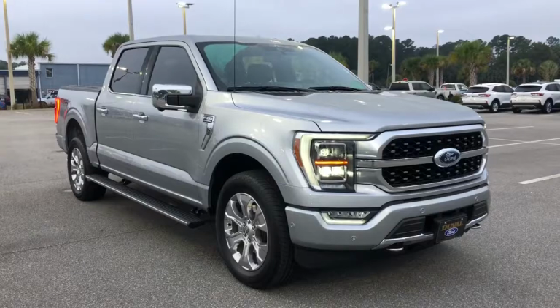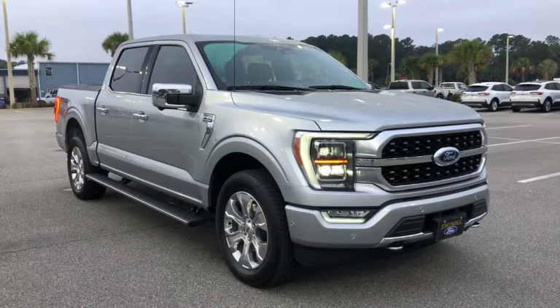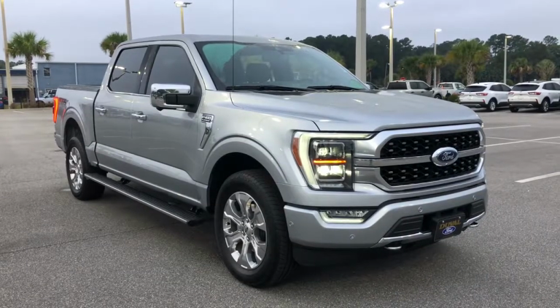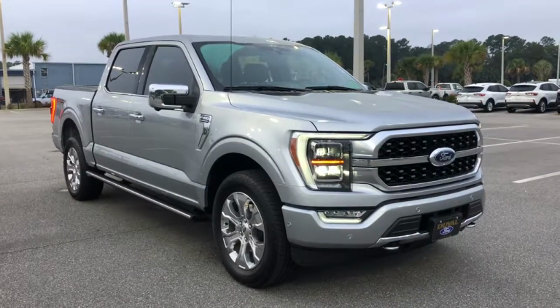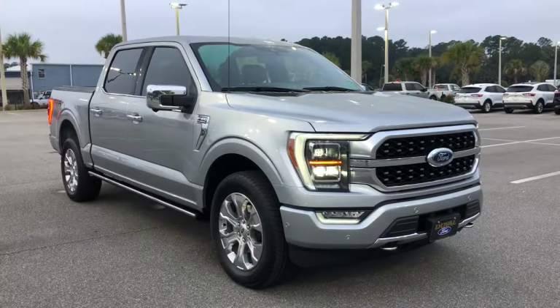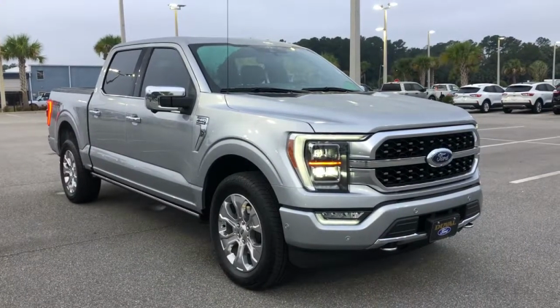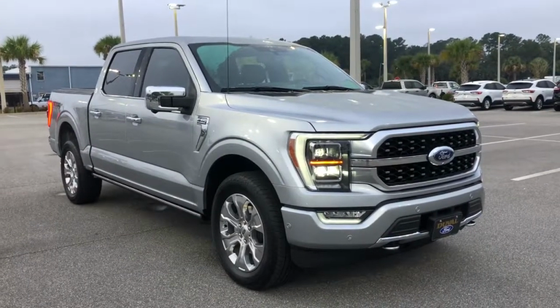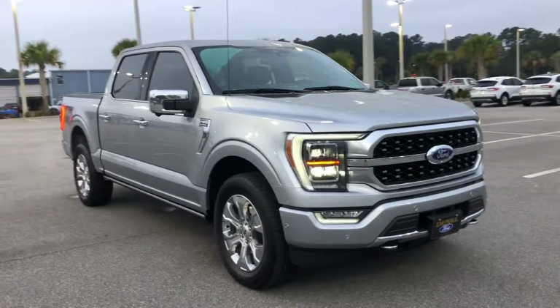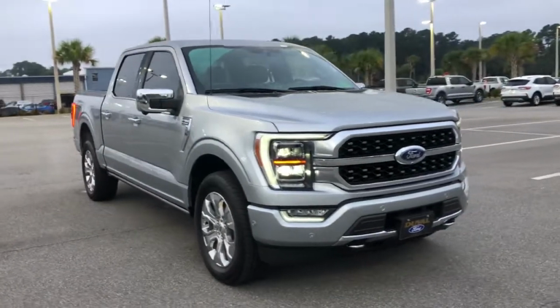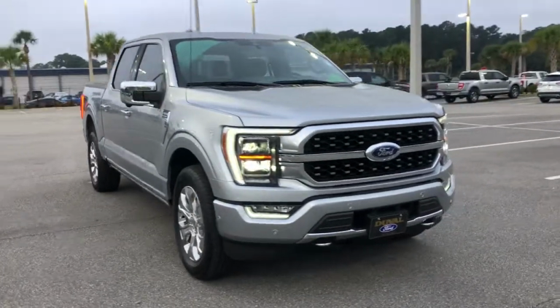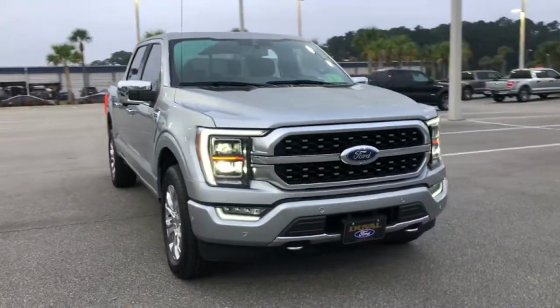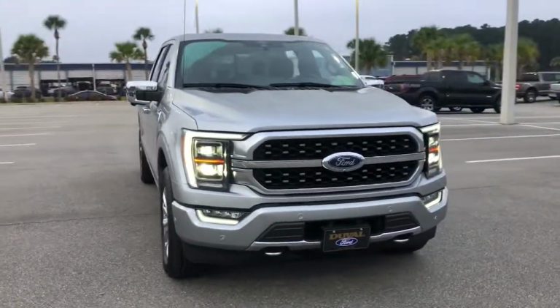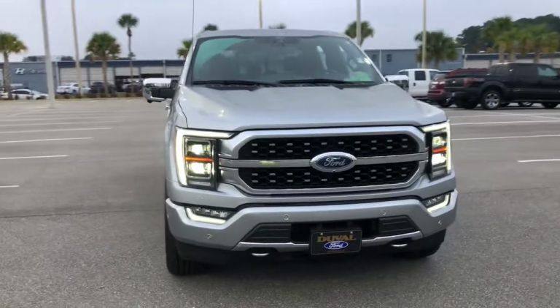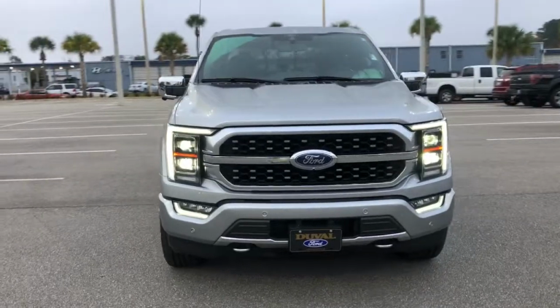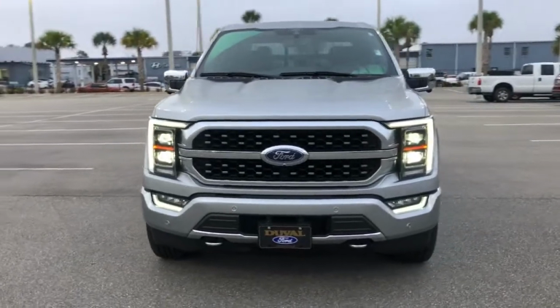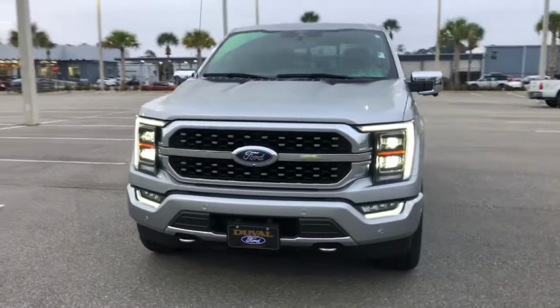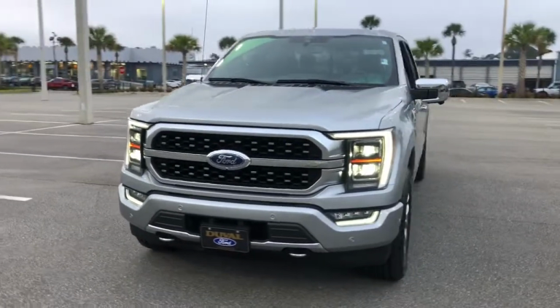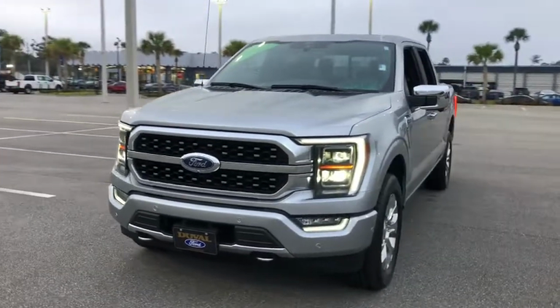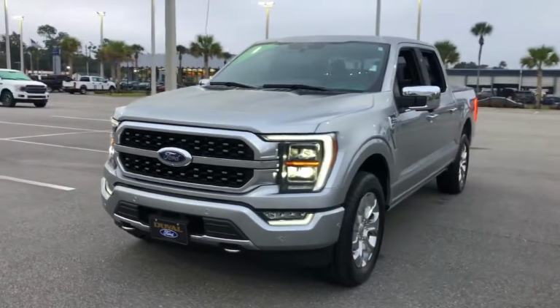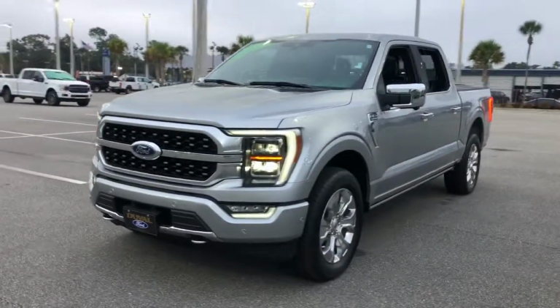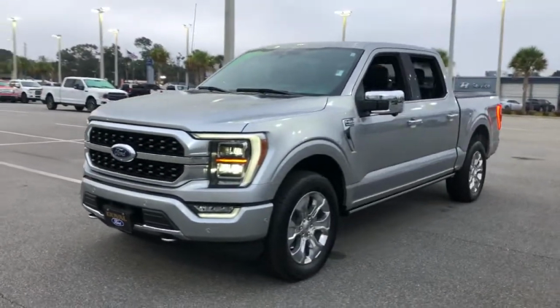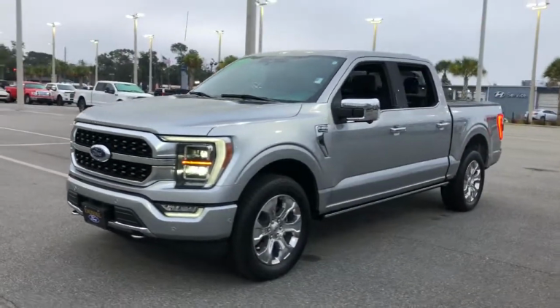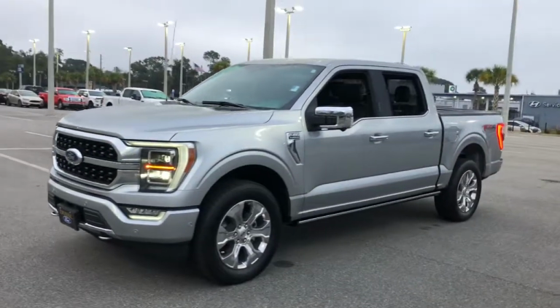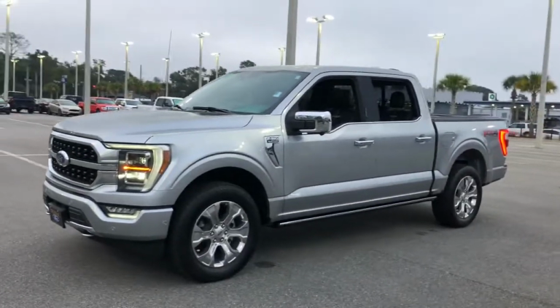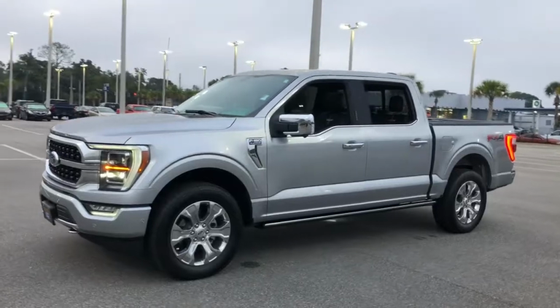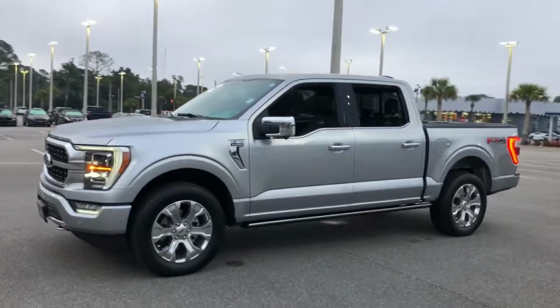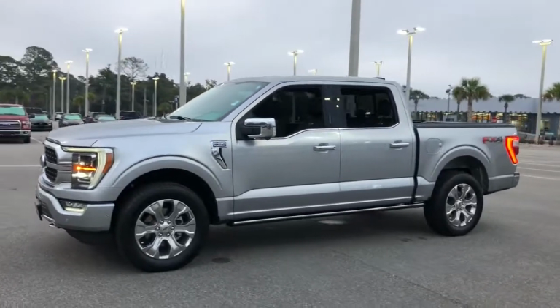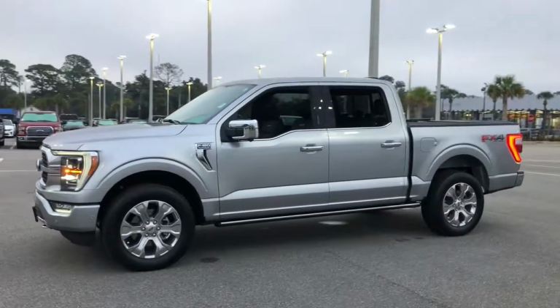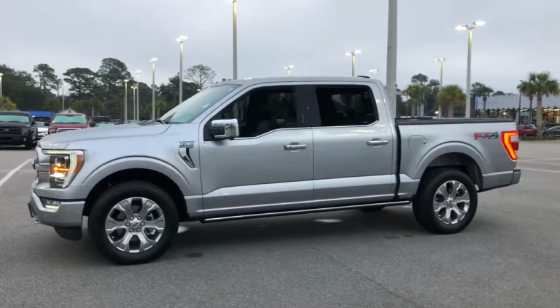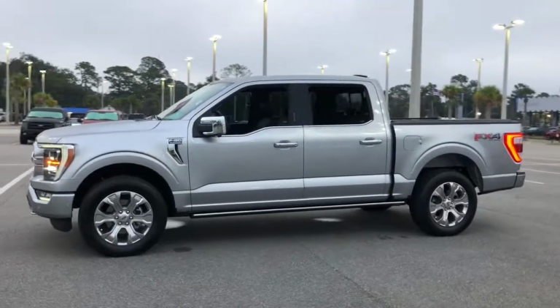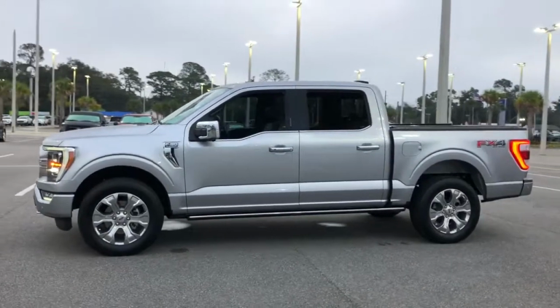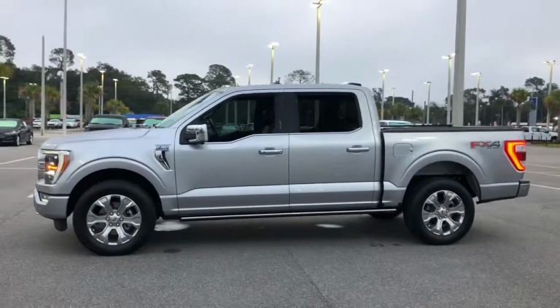This could be the car for you. The 2021 Ford F-150. This vehicle still has fewer than 10,000 miles on the clock, so it won't last long. Take a closer look at this full-size F-150.